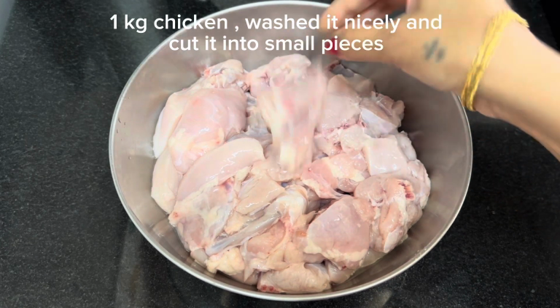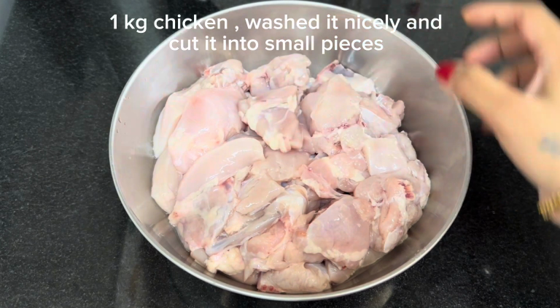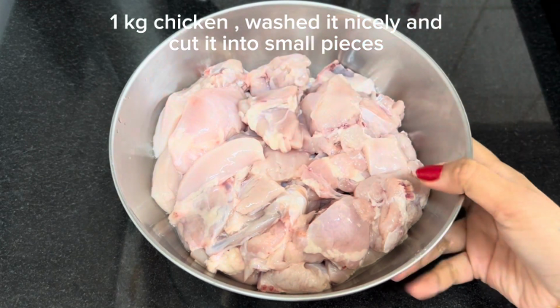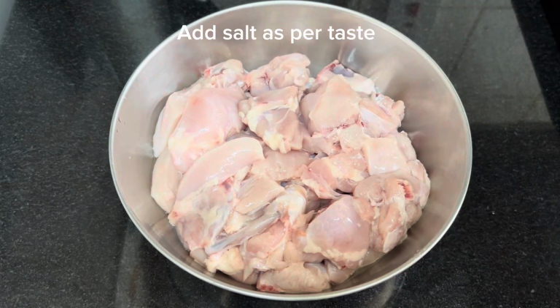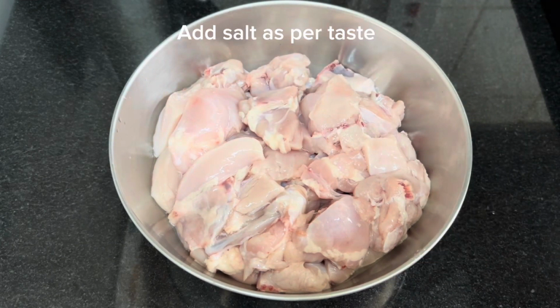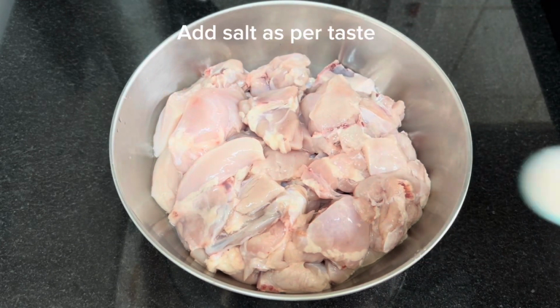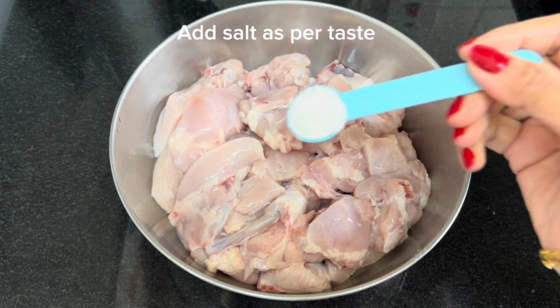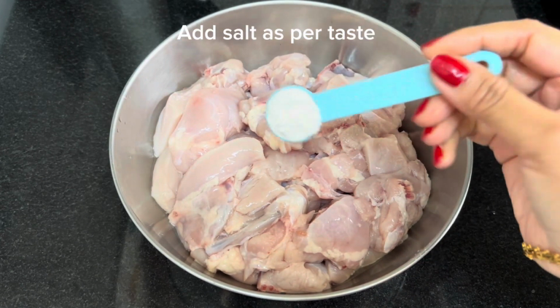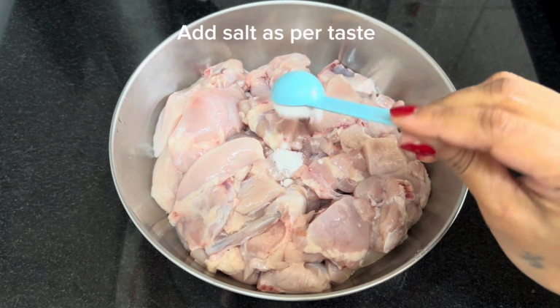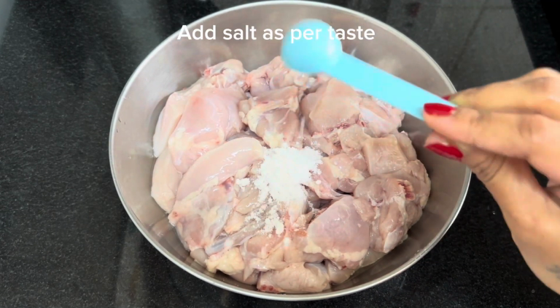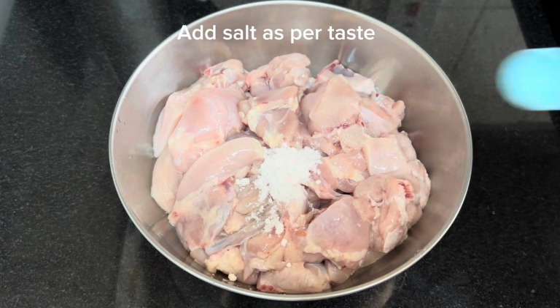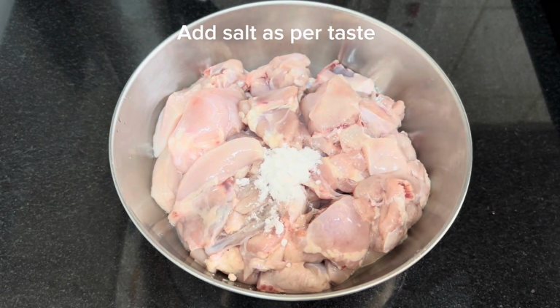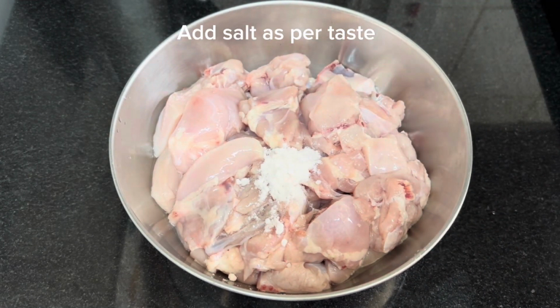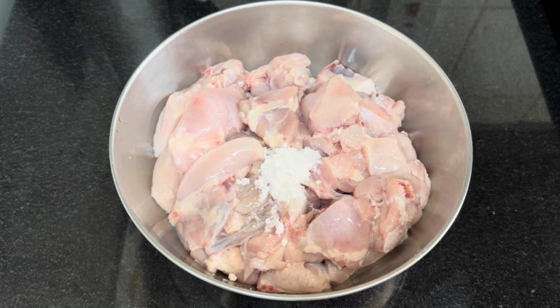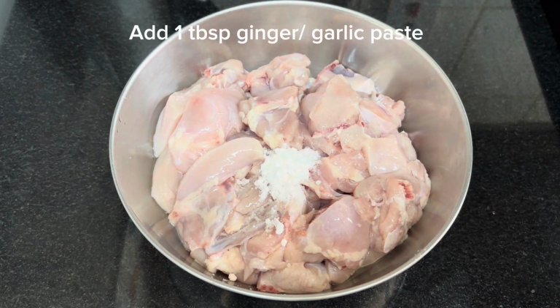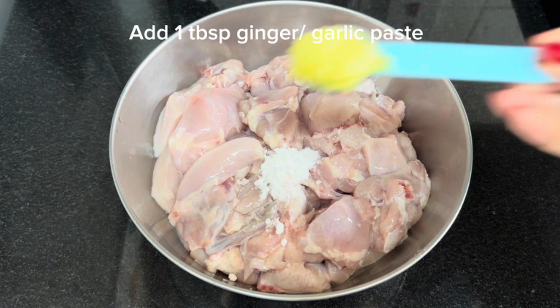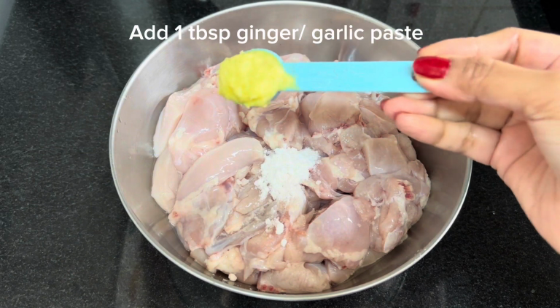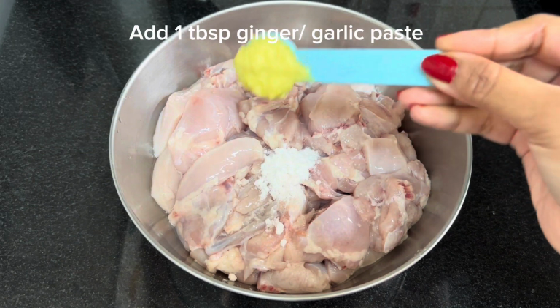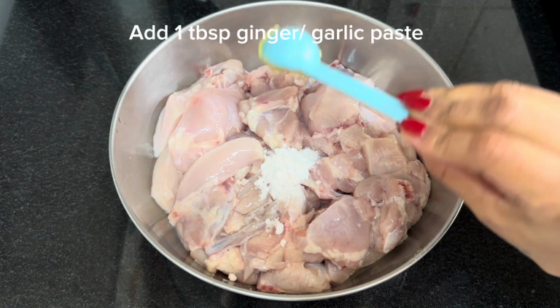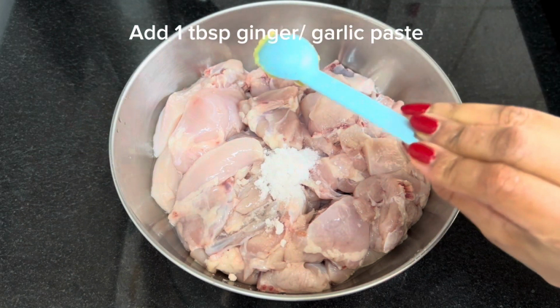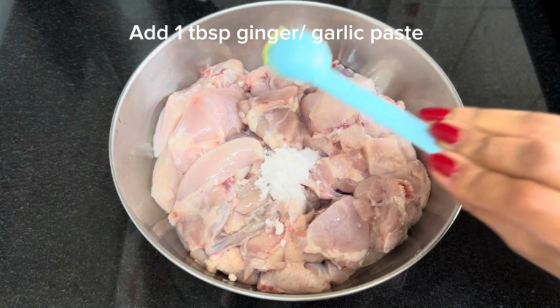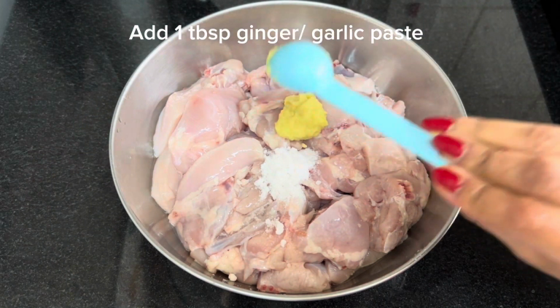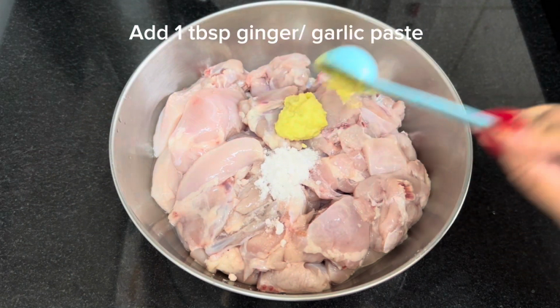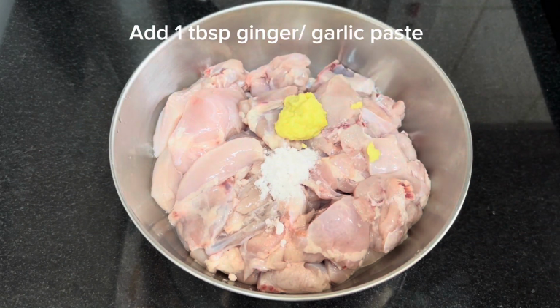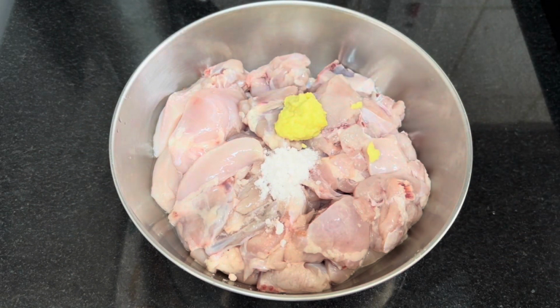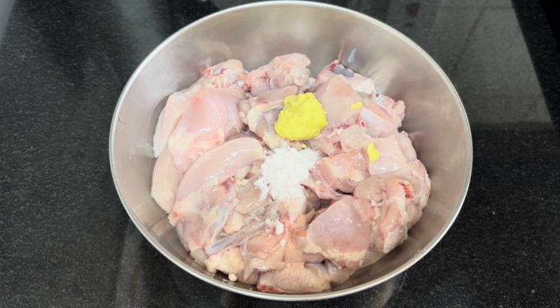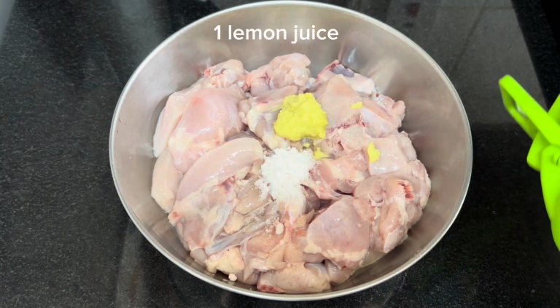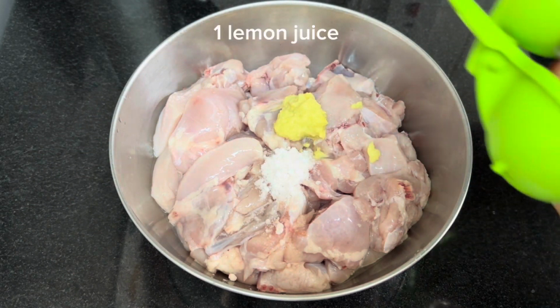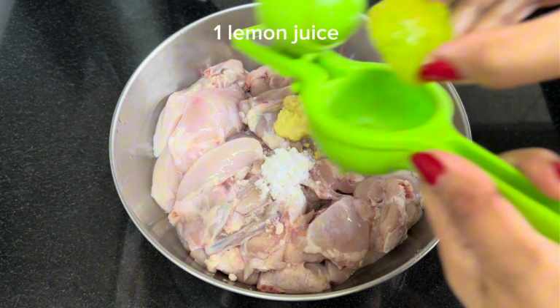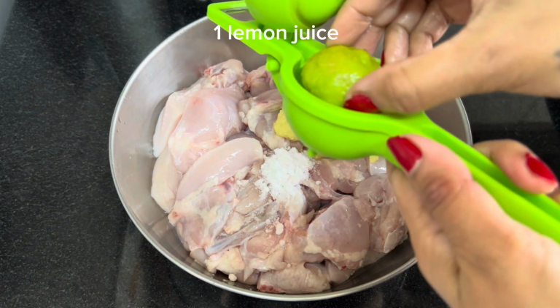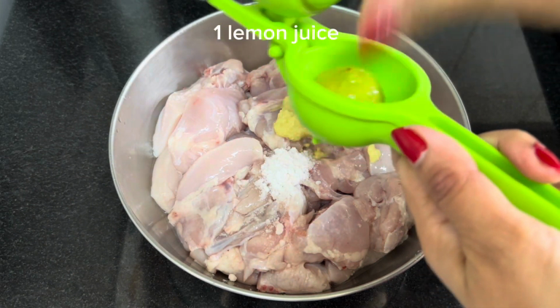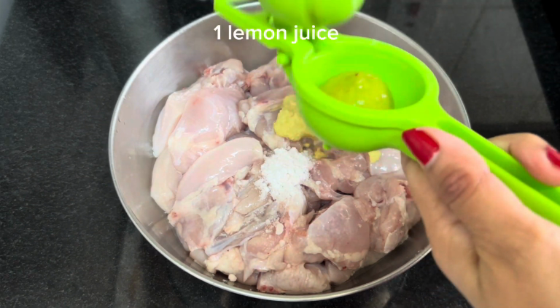1 kg chicken — clean, wash, and cut into small pieces. Now we will marinate it: 1 tablespoon salt, 1 tablespoon ginger garlic paste, 1 lemon juice.